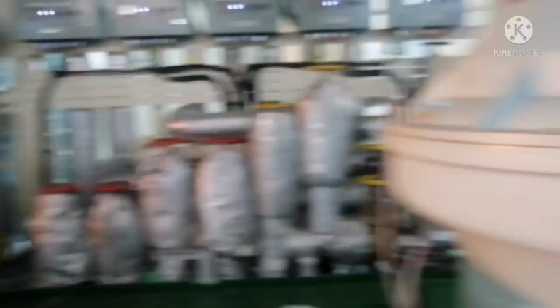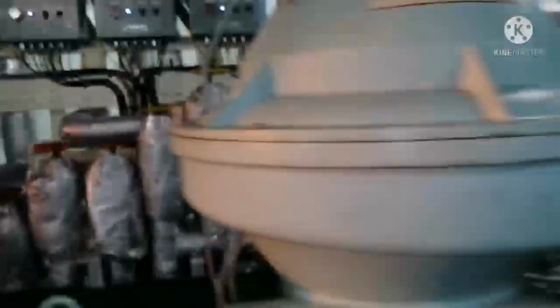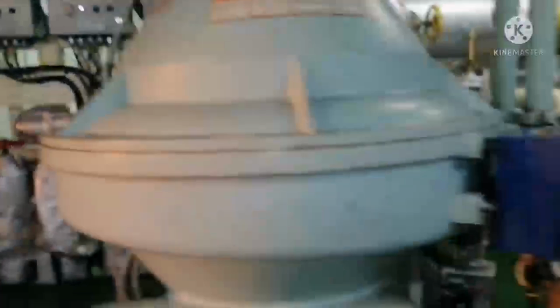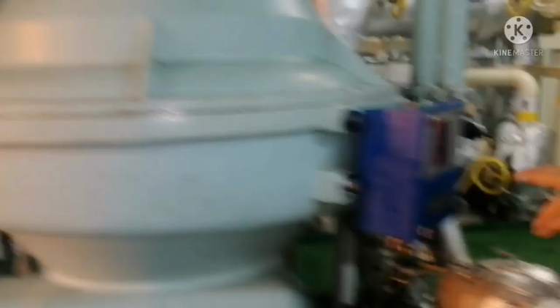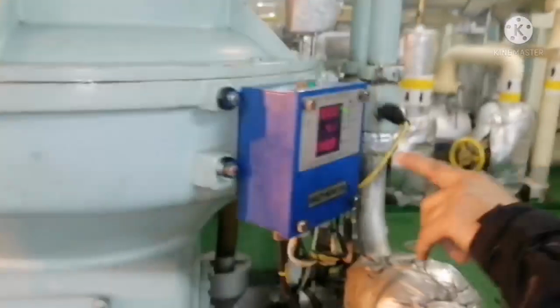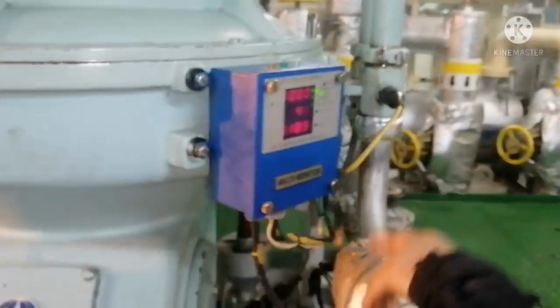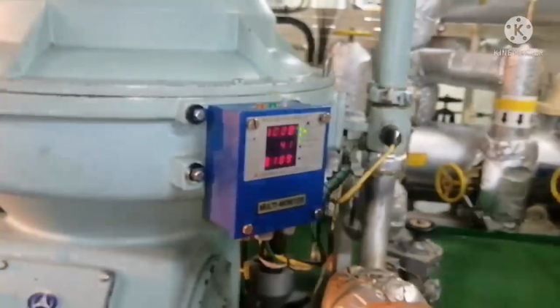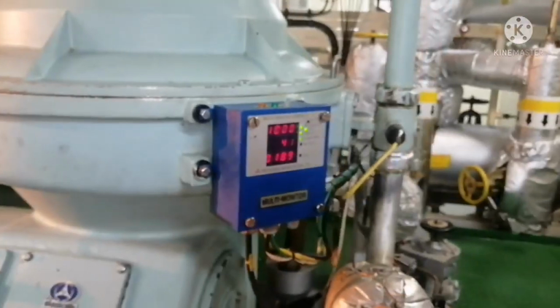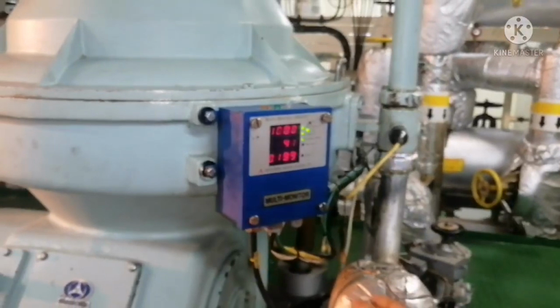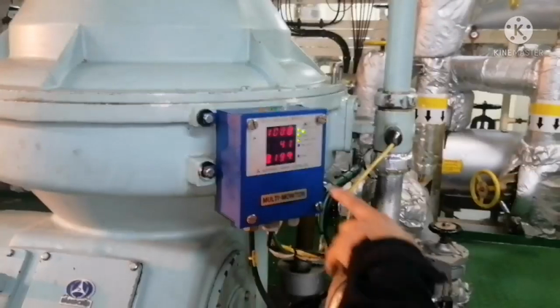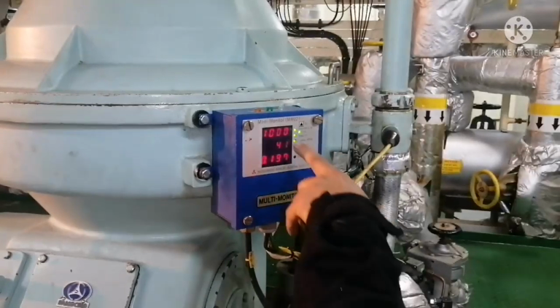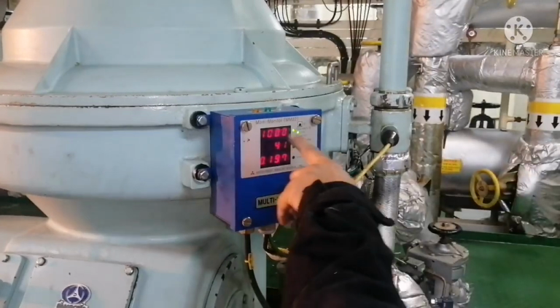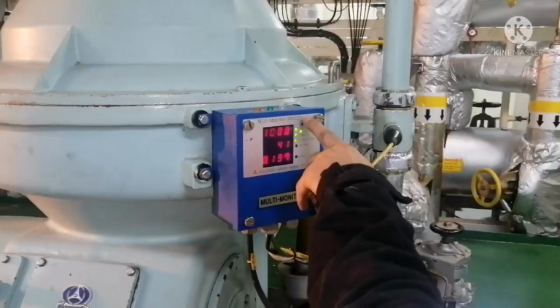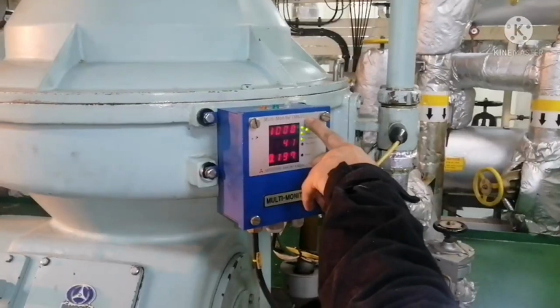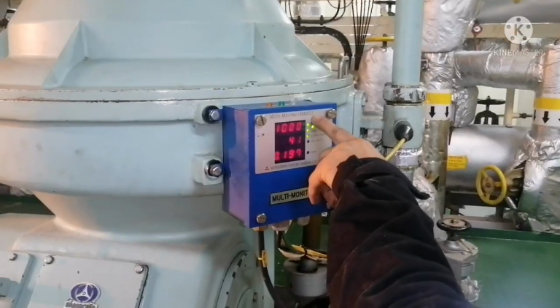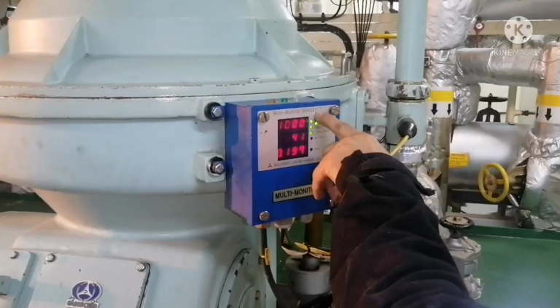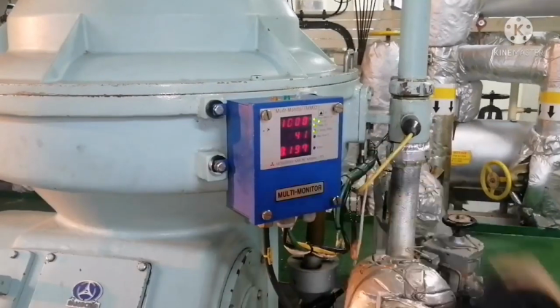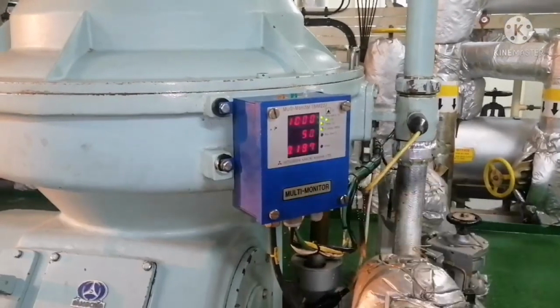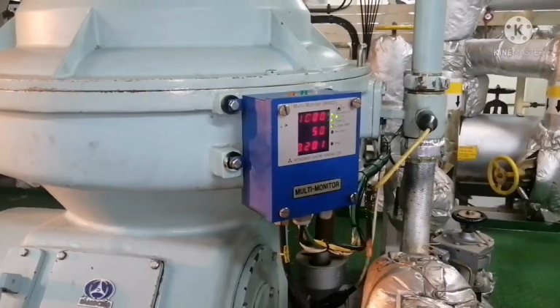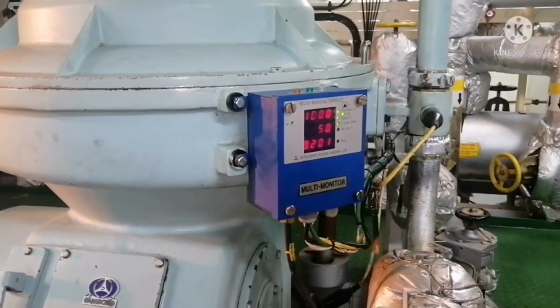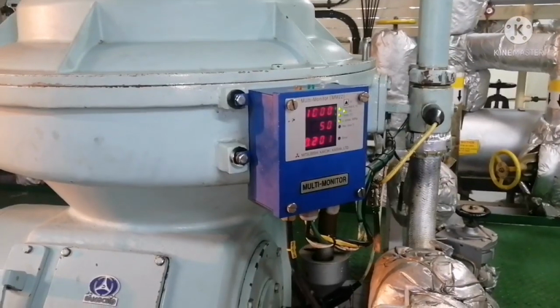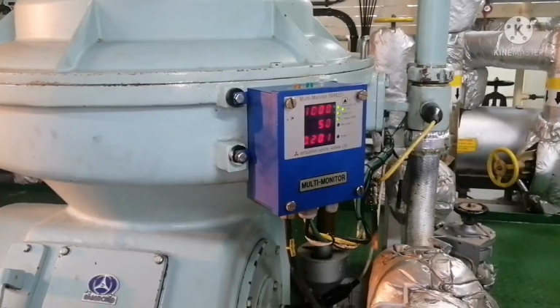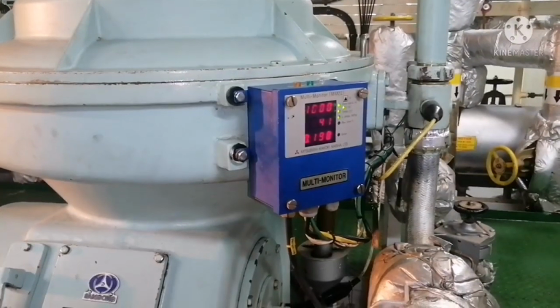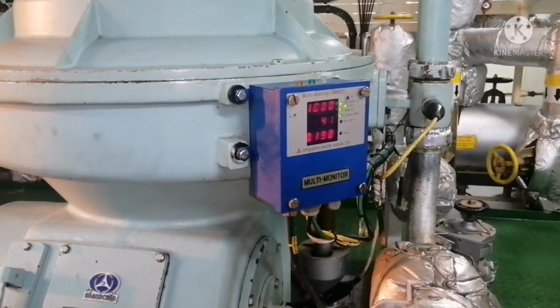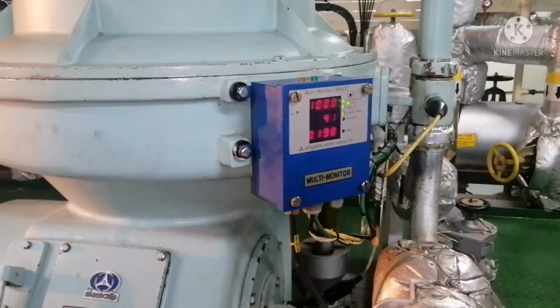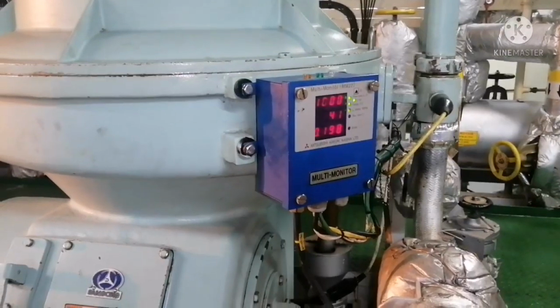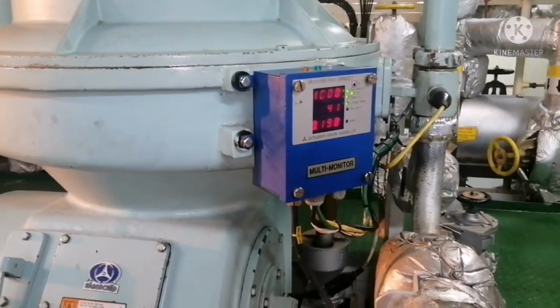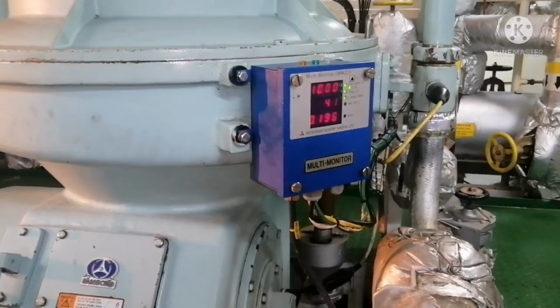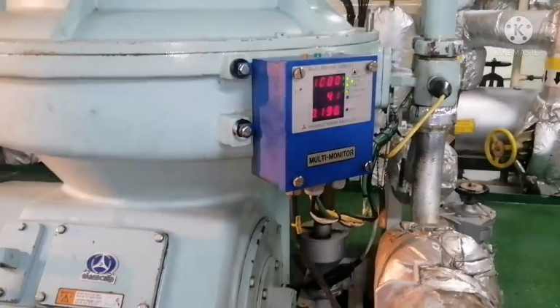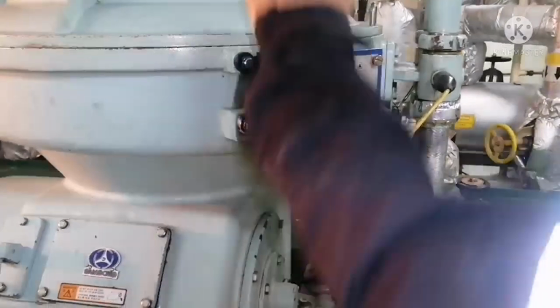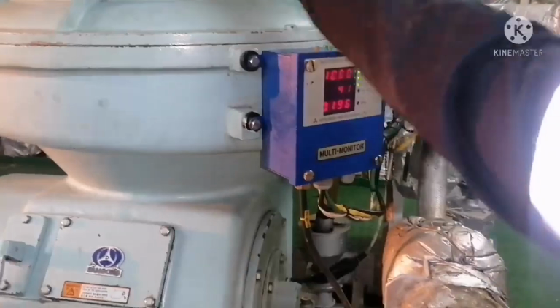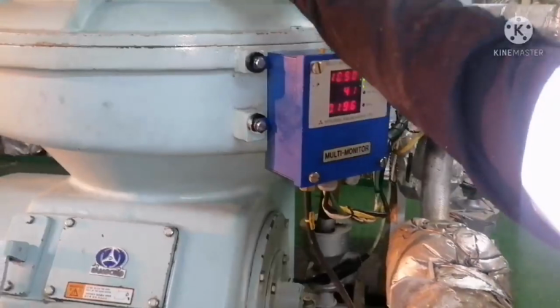For the purifier, check the operating temperature, back pressure, and how much flow there is. All these things you have to check when taking a UMS round in the purifier room.